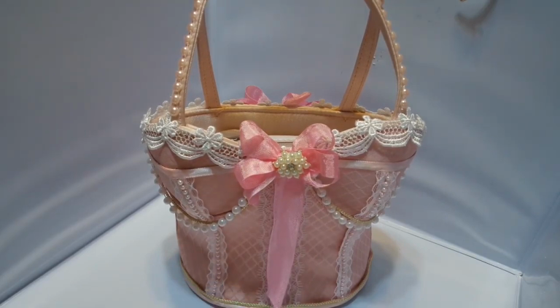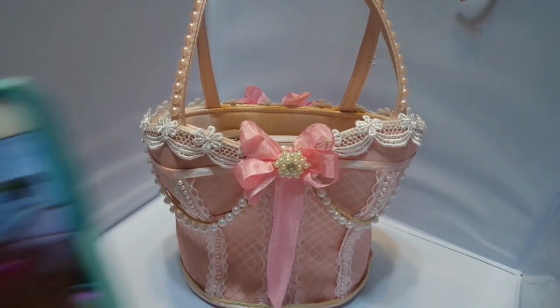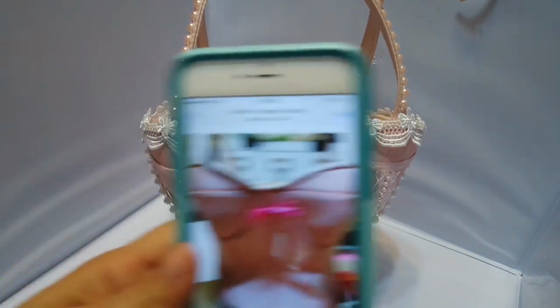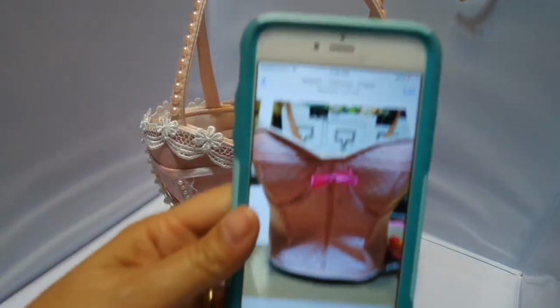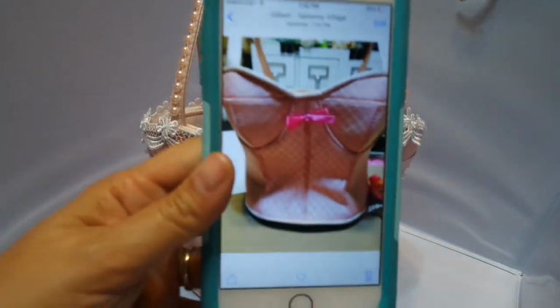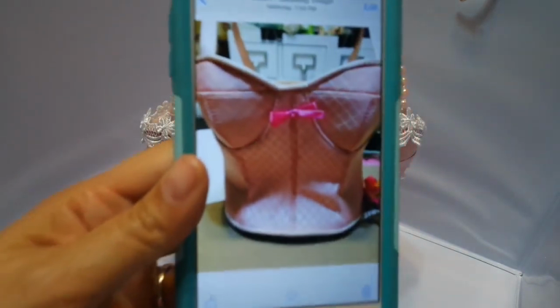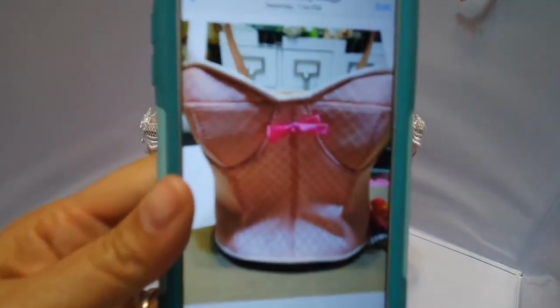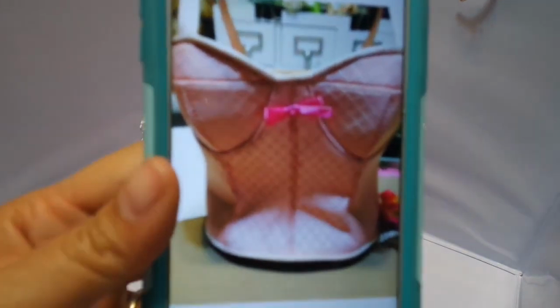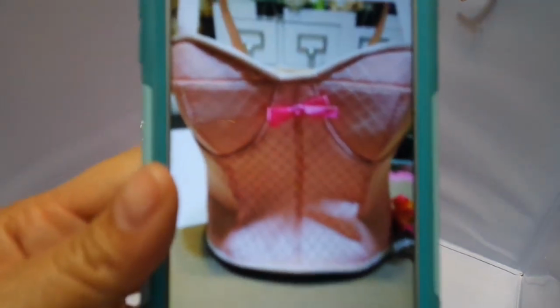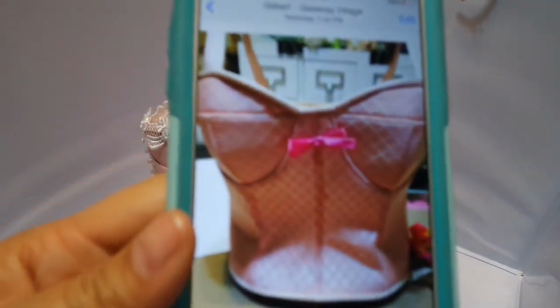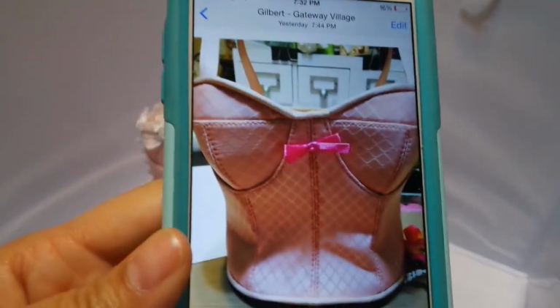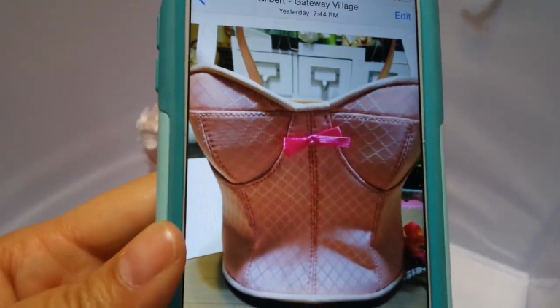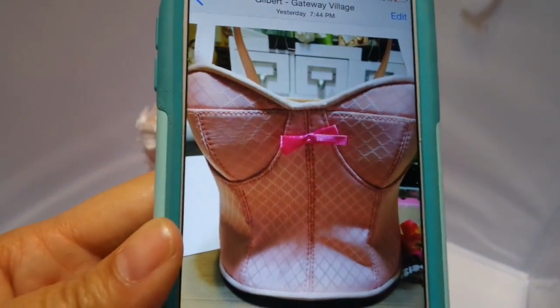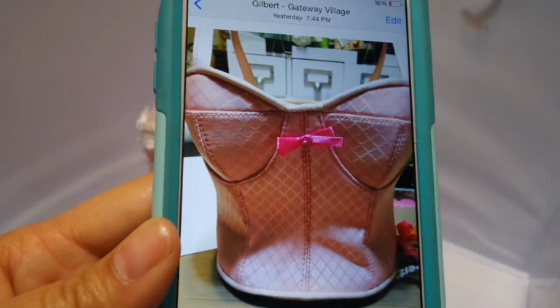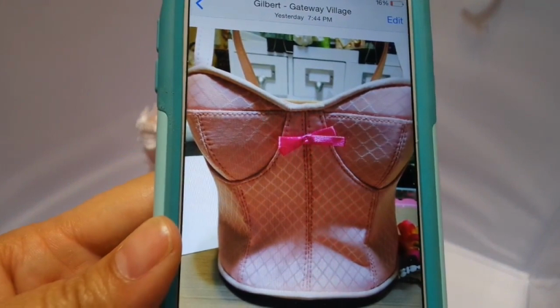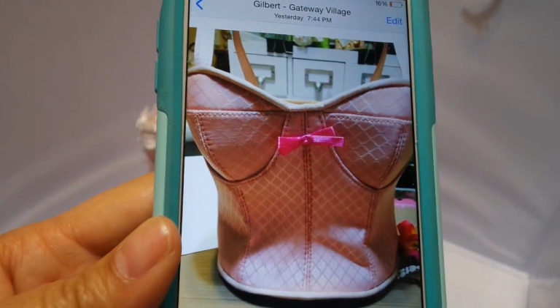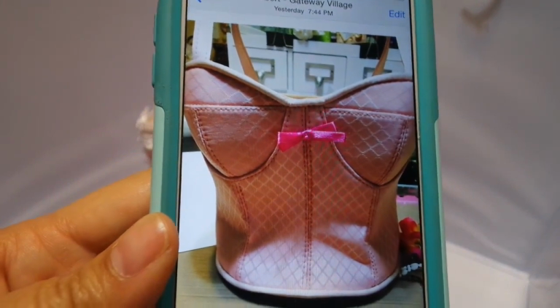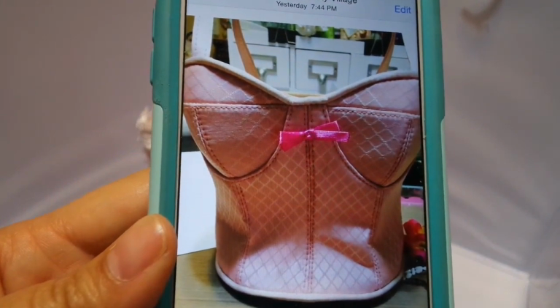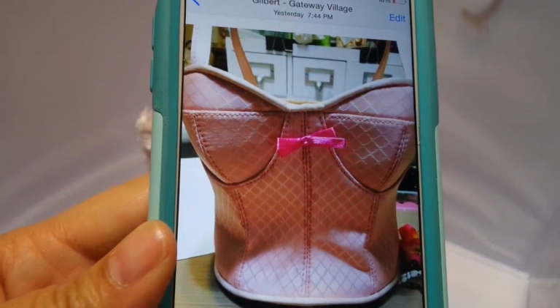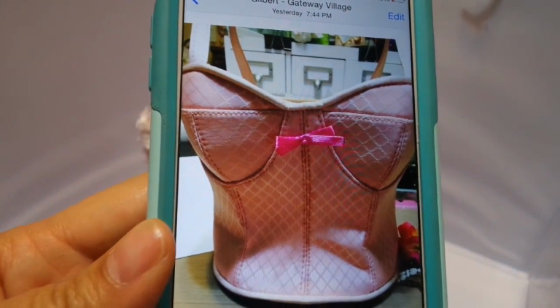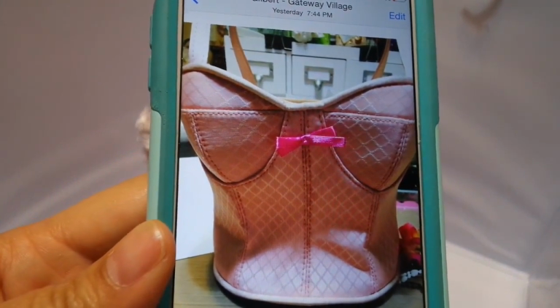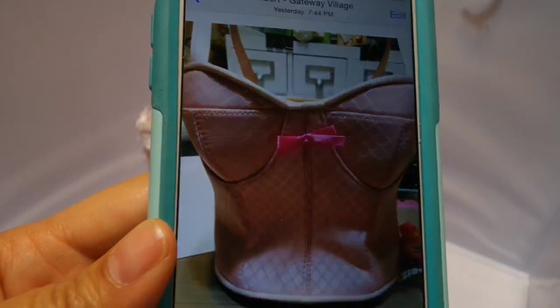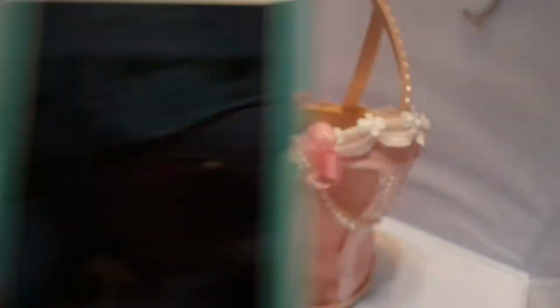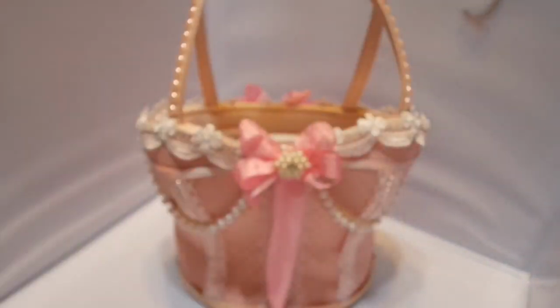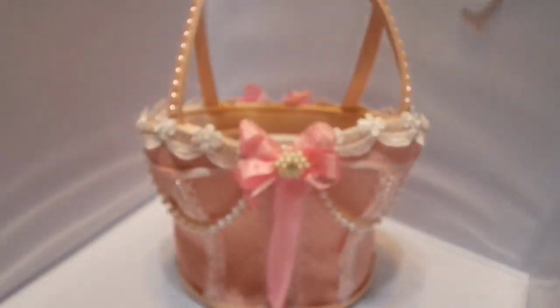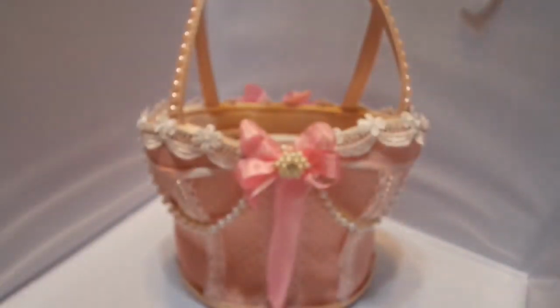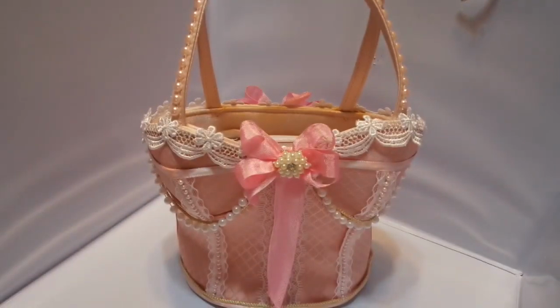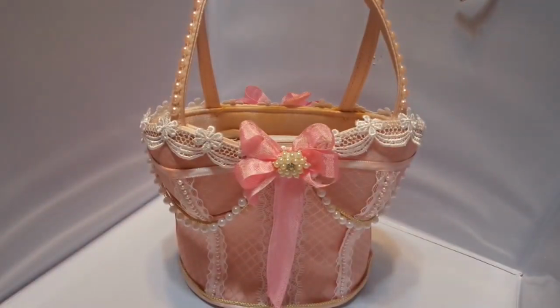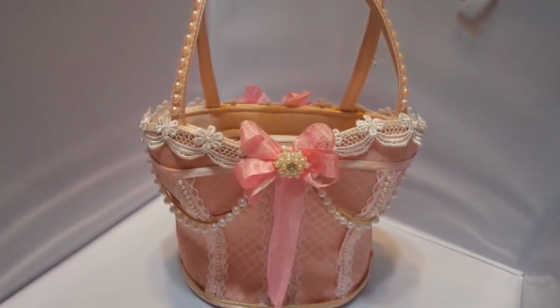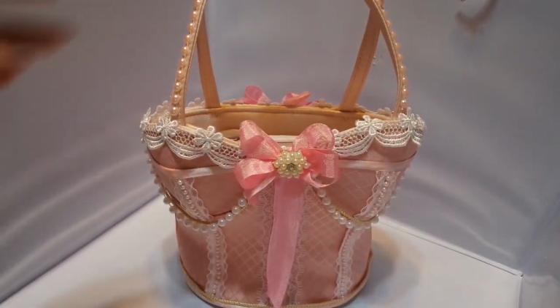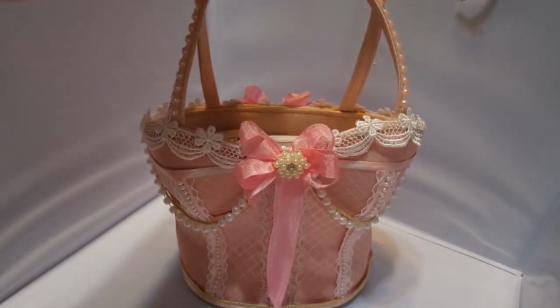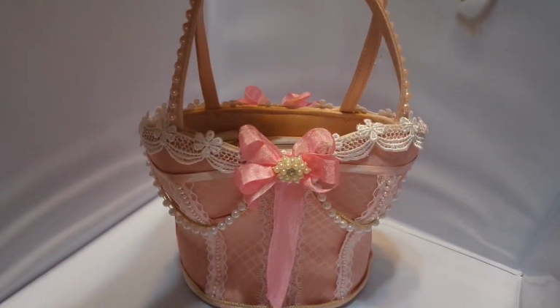Let me show you the before picture. This is what it looked like before. And this is what it looks like now.